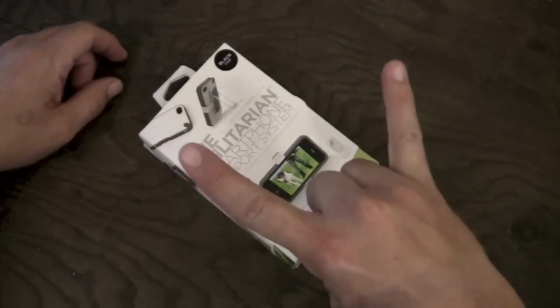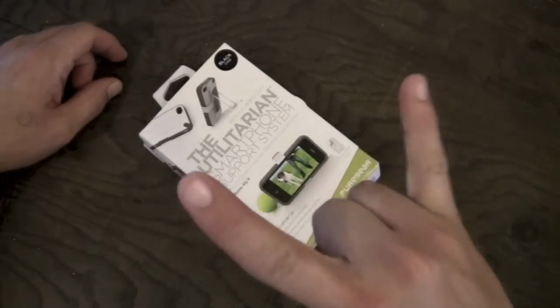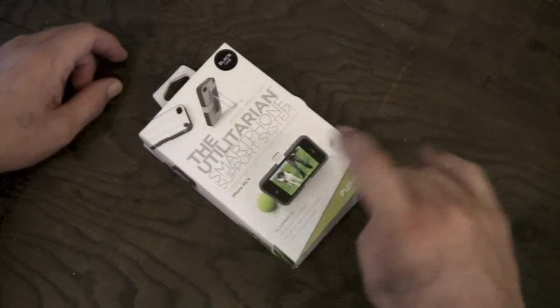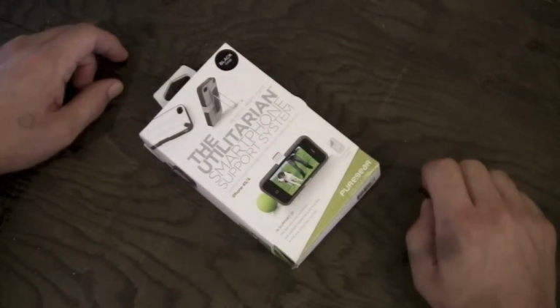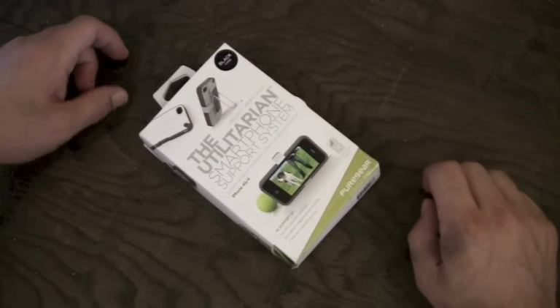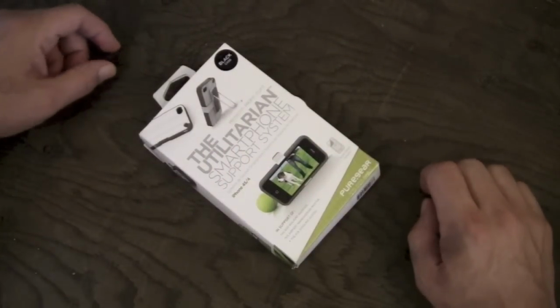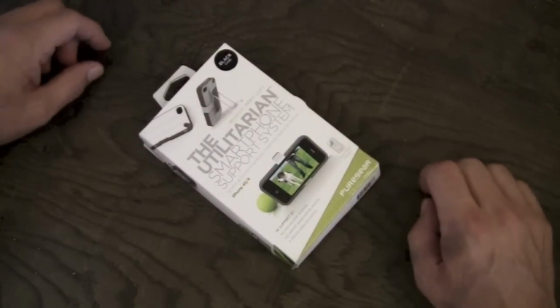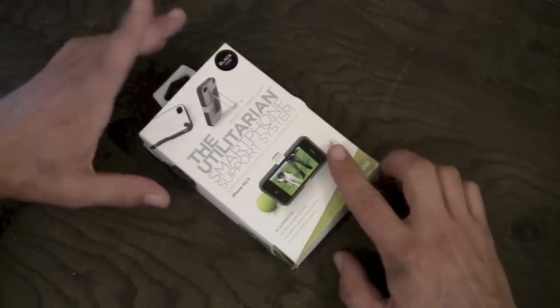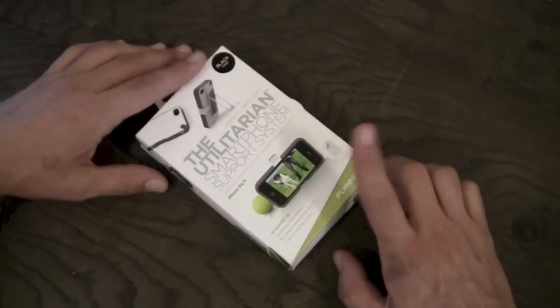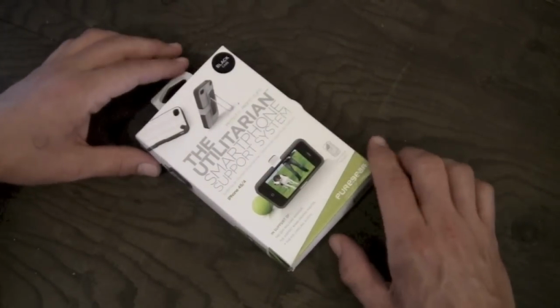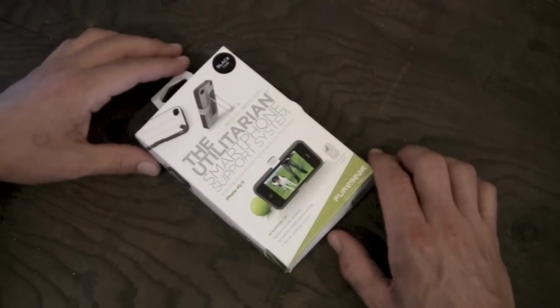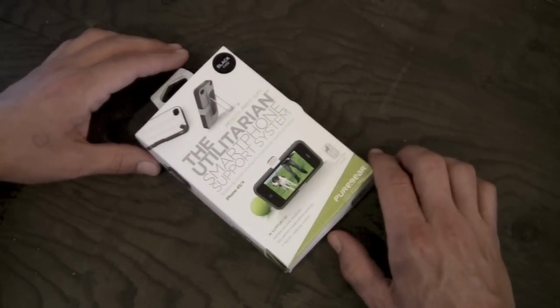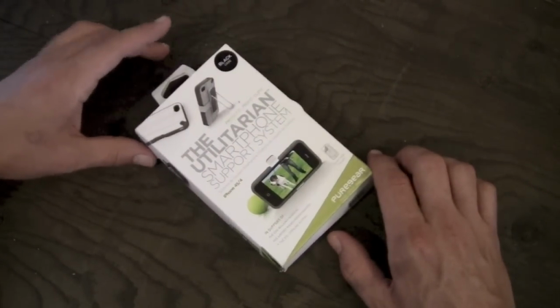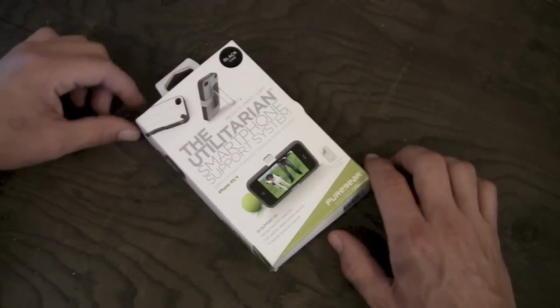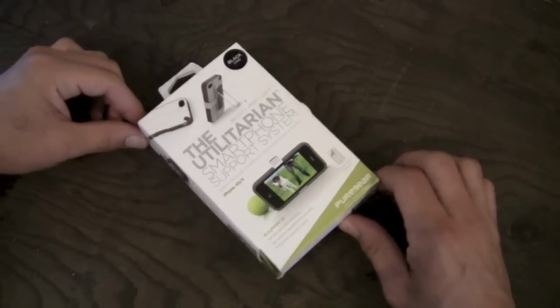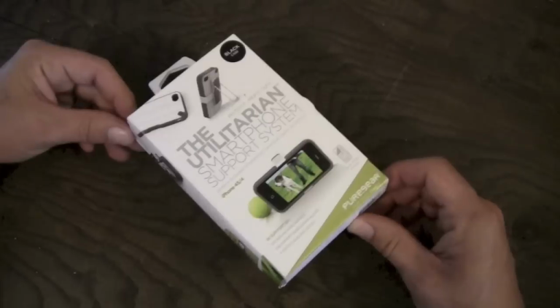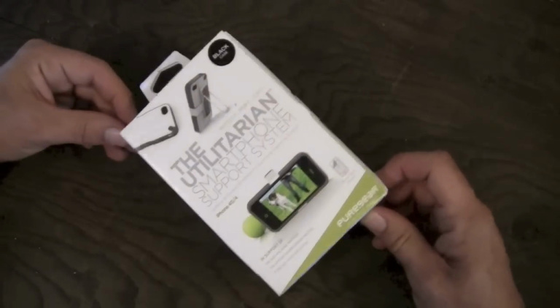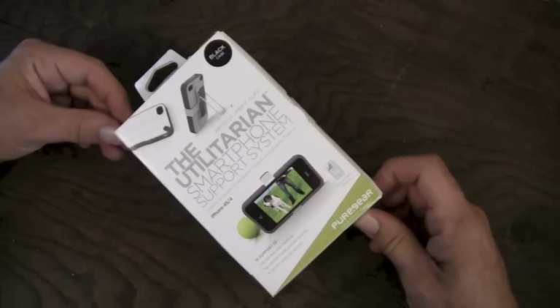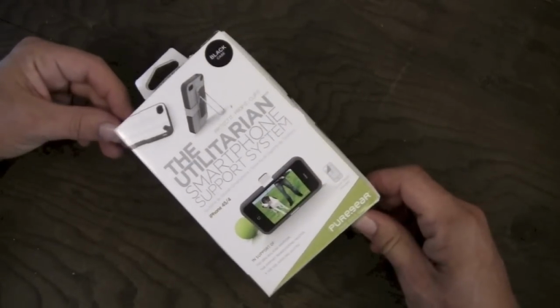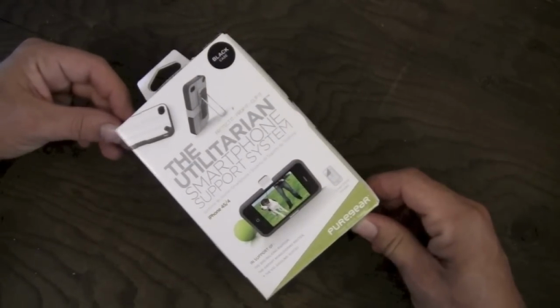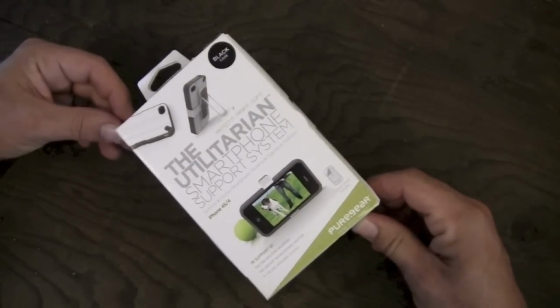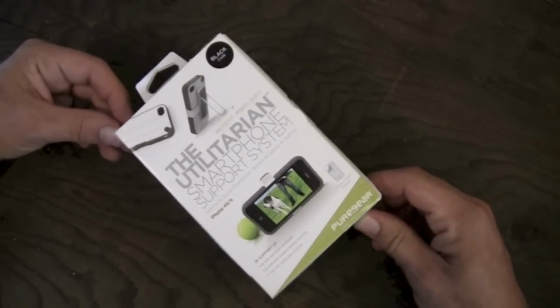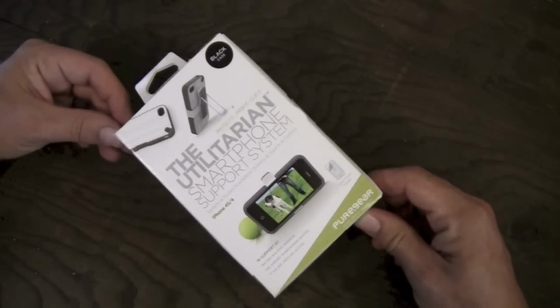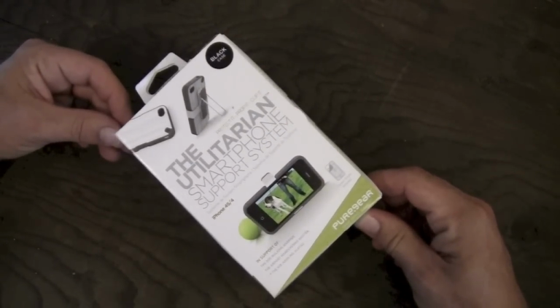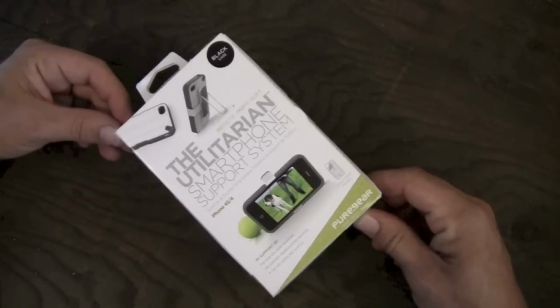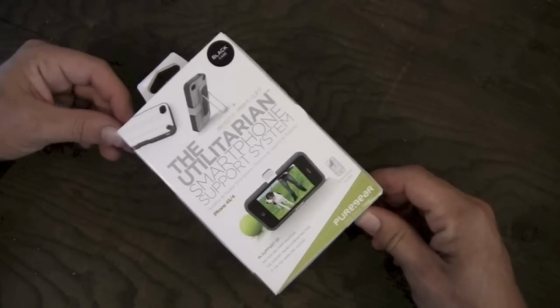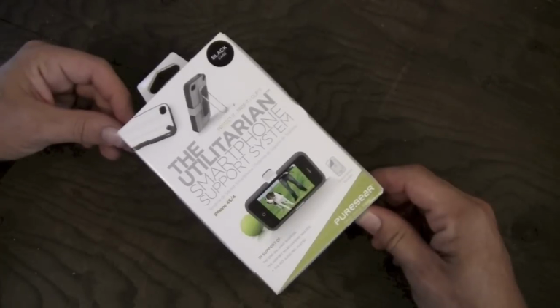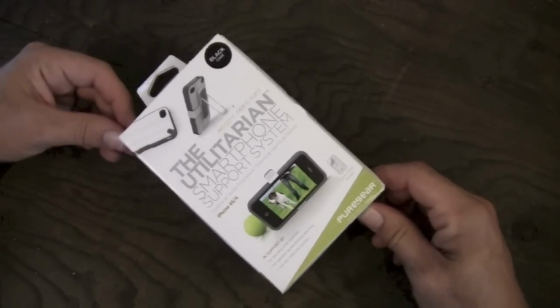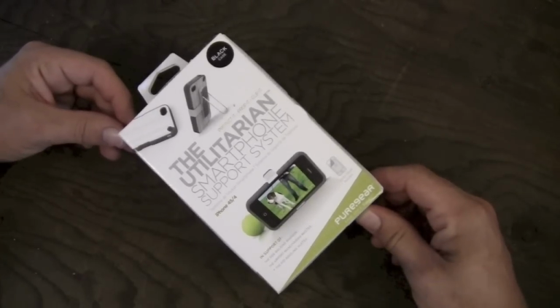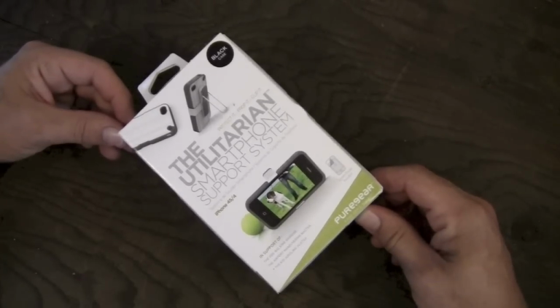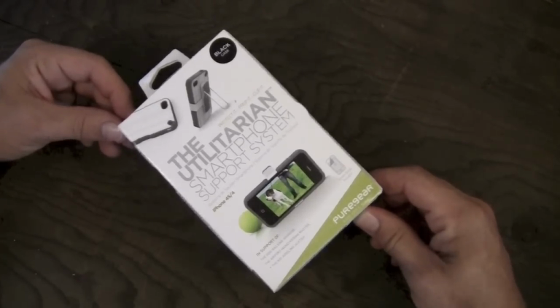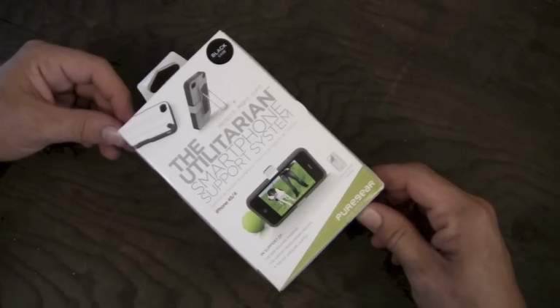Hey guys, what's going on? It's Uncle Tone. How are you guys doing? Today I'm going to have my full review for you guys of the Pure Gear Utilitarian Smartphone Support System for the iPhone 4 and 4S.